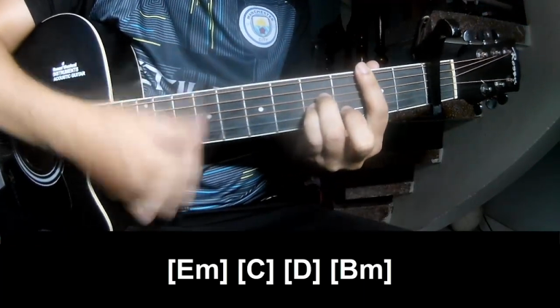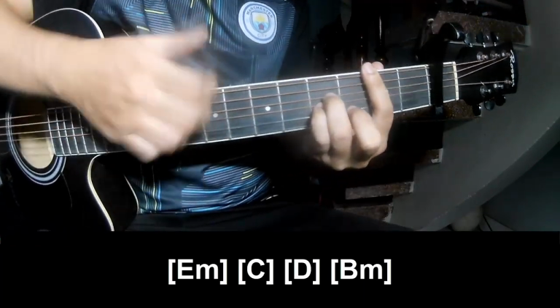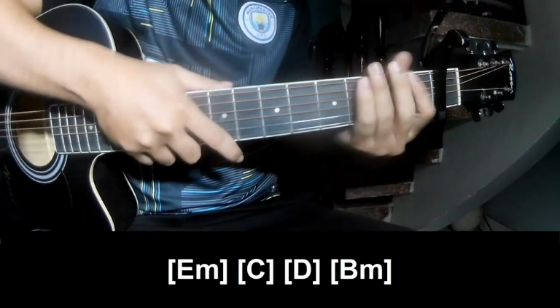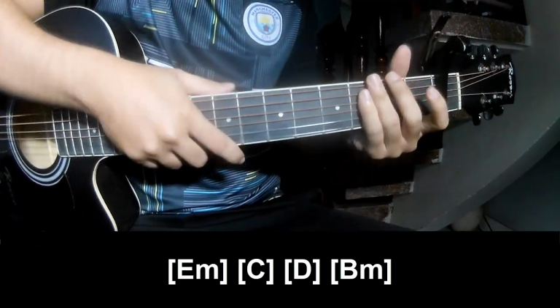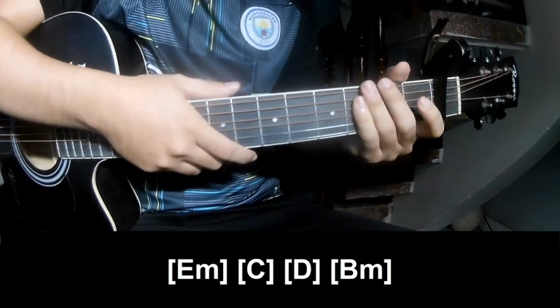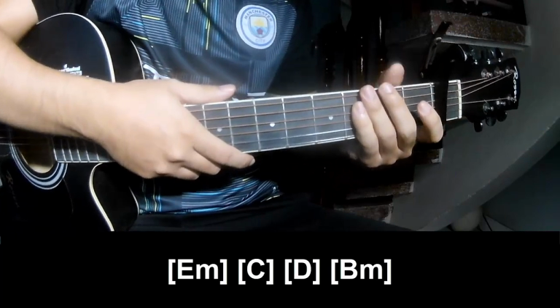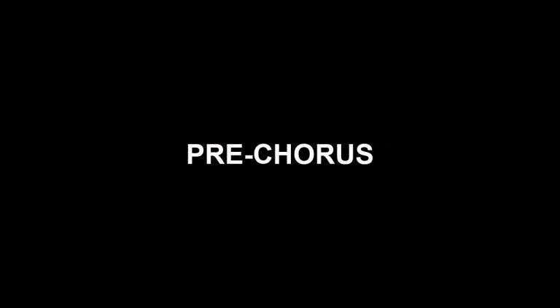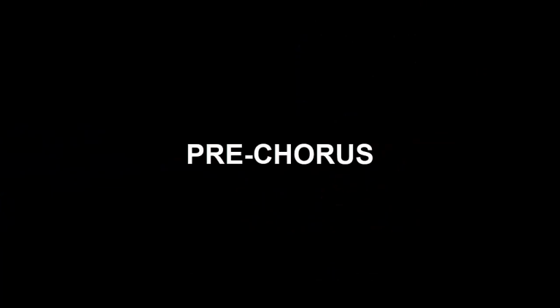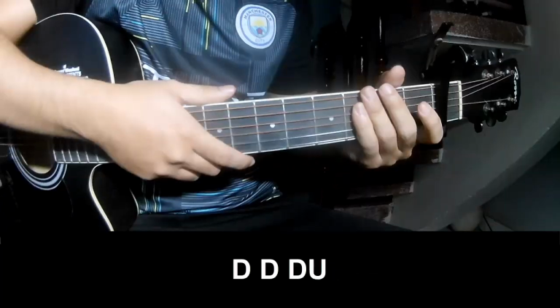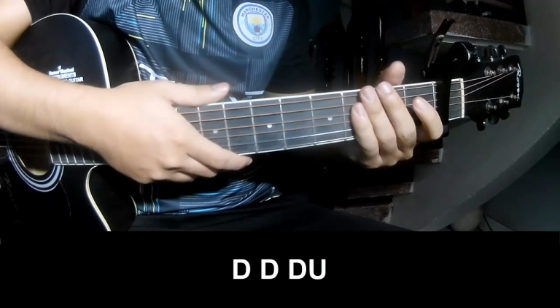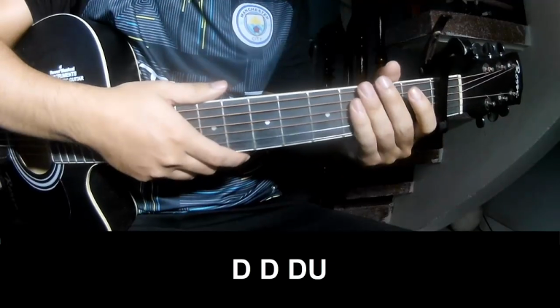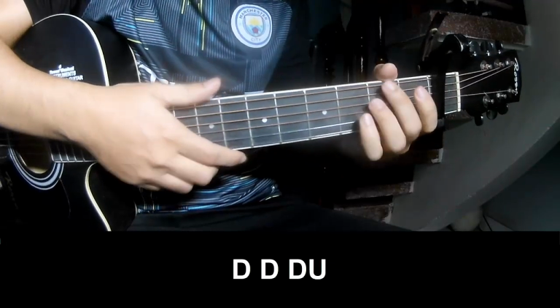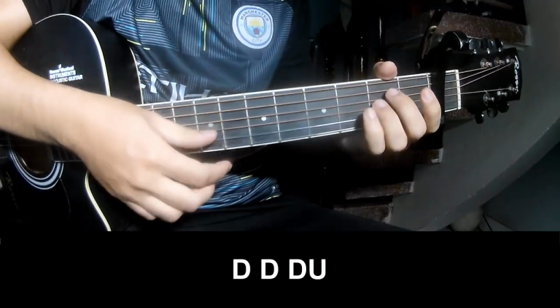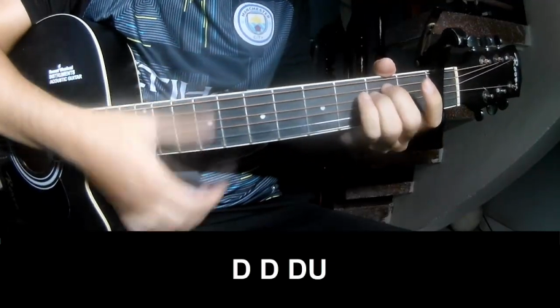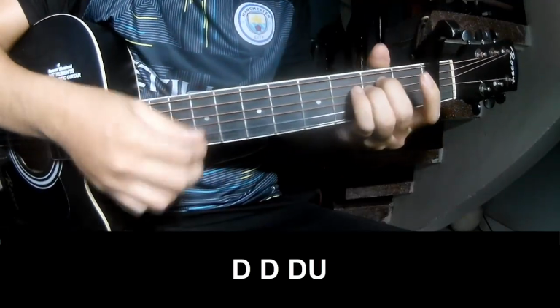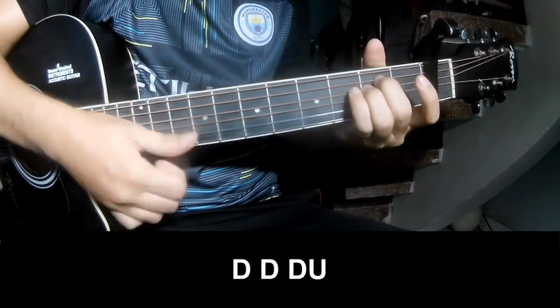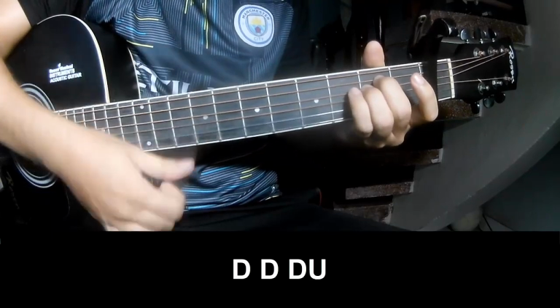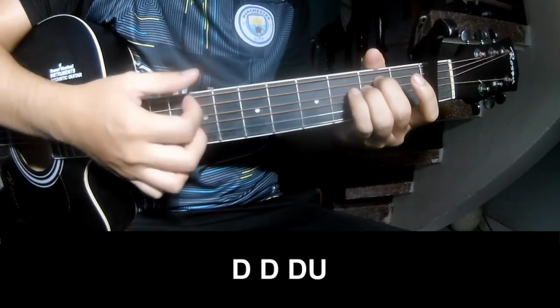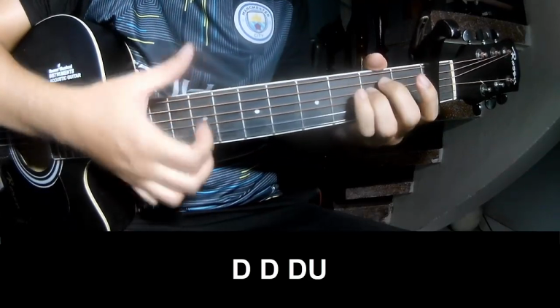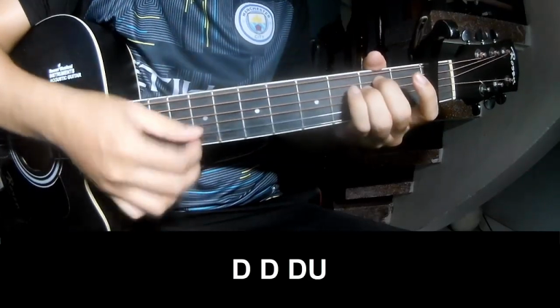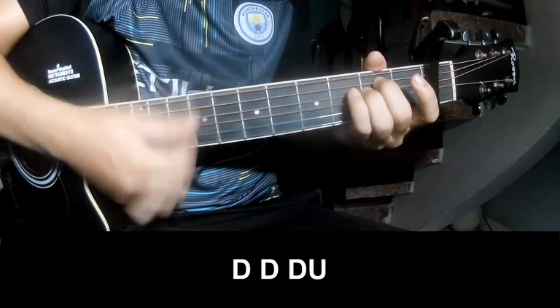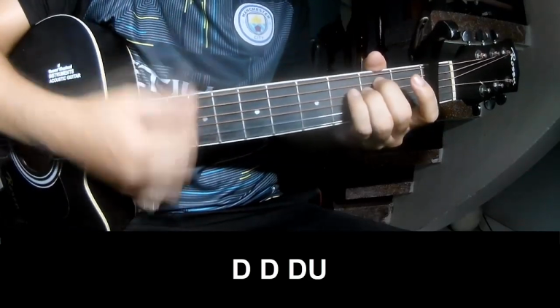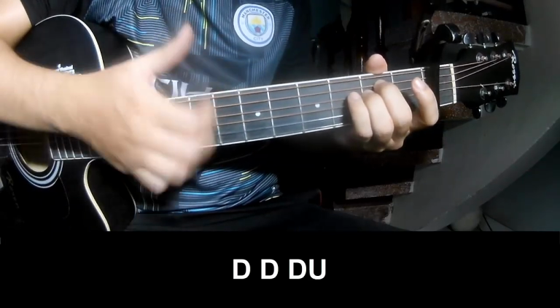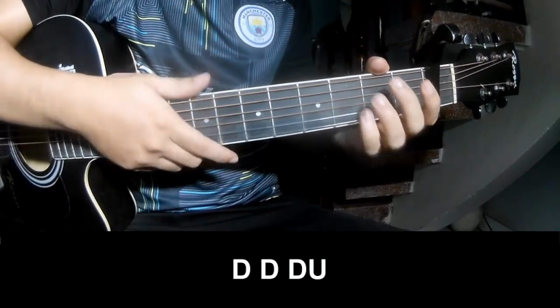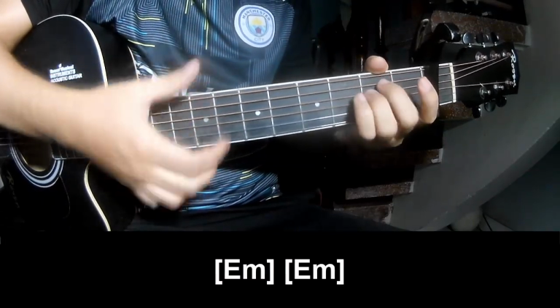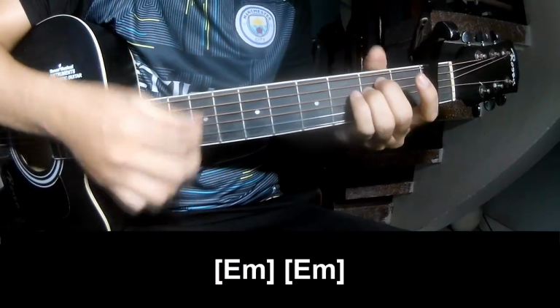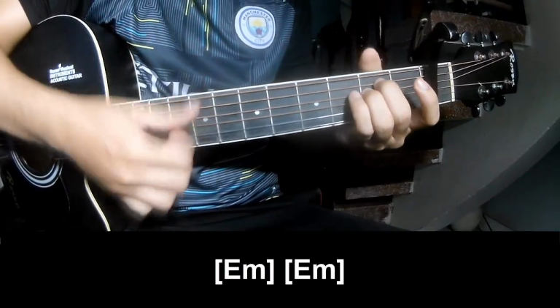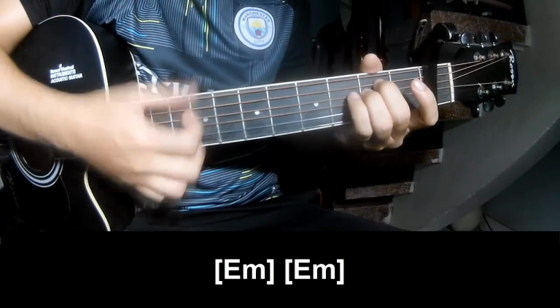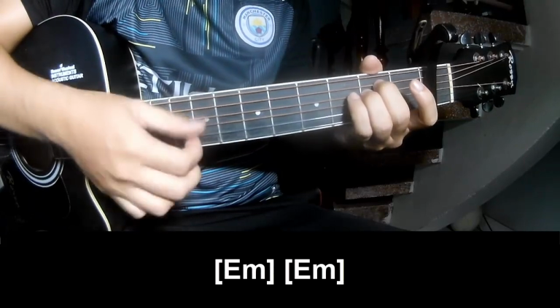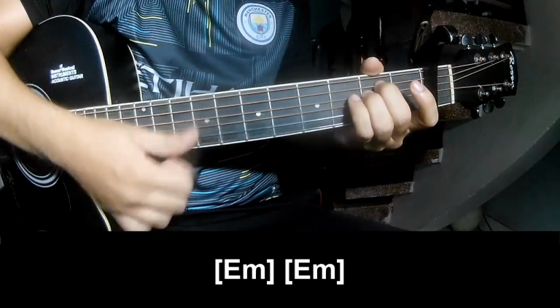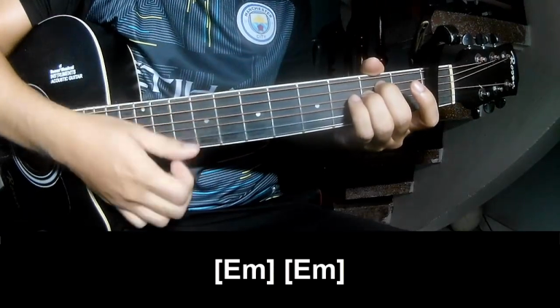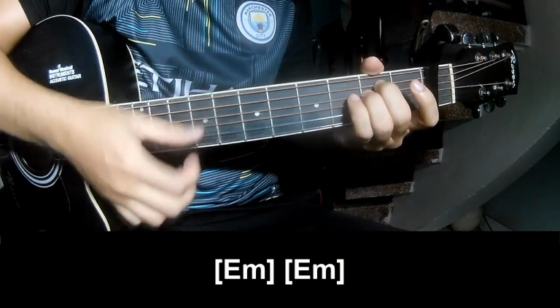The first verse is C, D — it is the same way for the verse. For the chorus, play down, down, down, up, down, down, and play long Em.